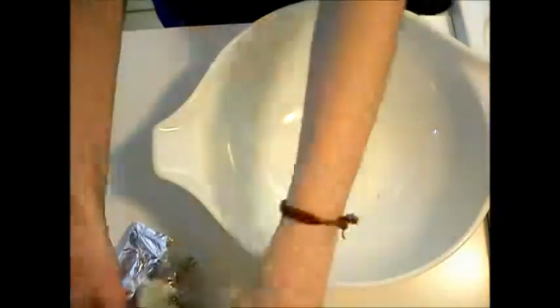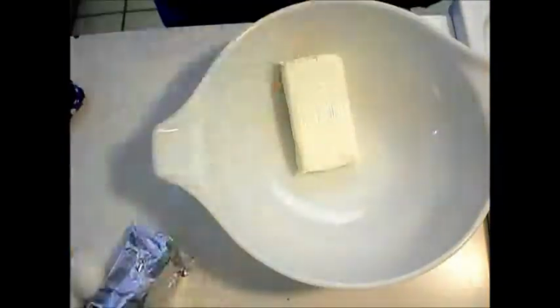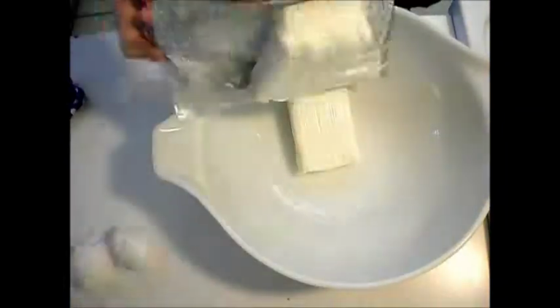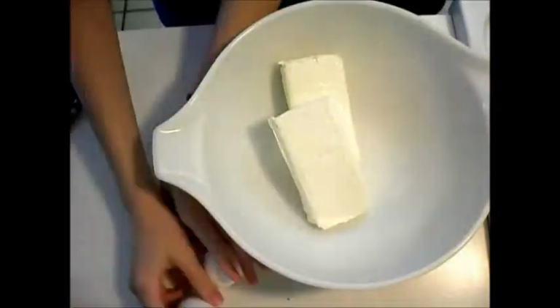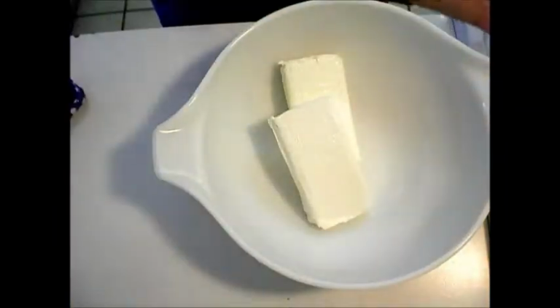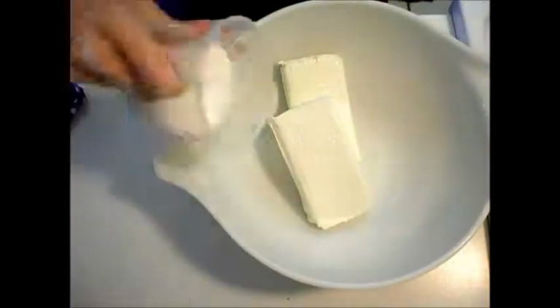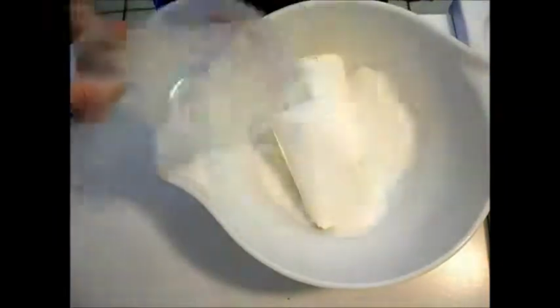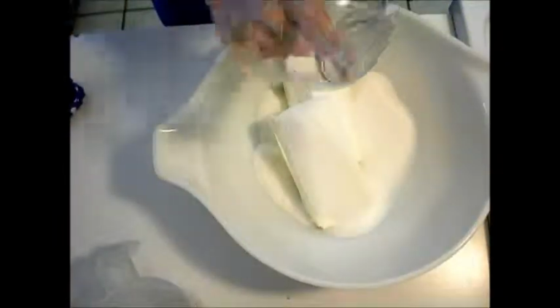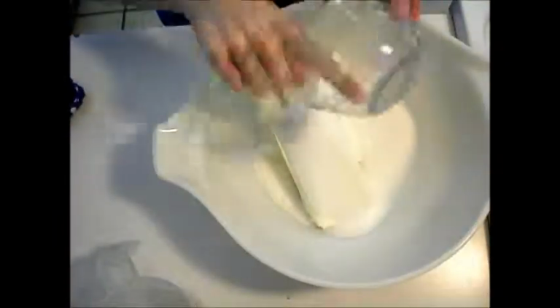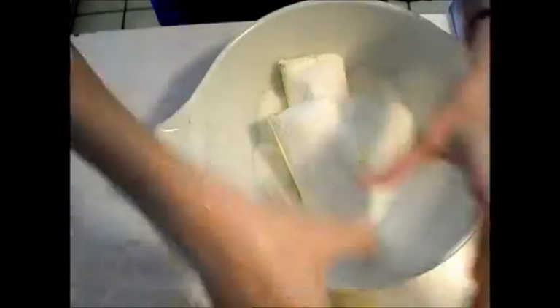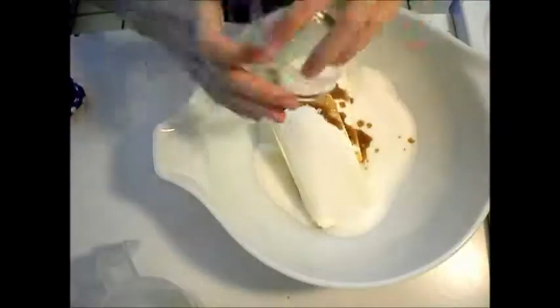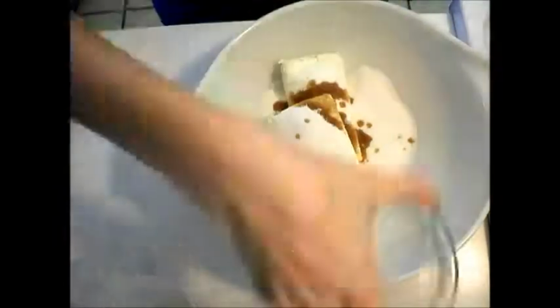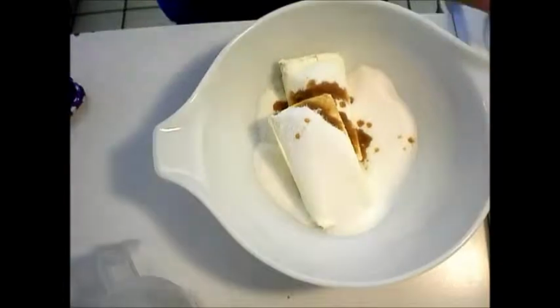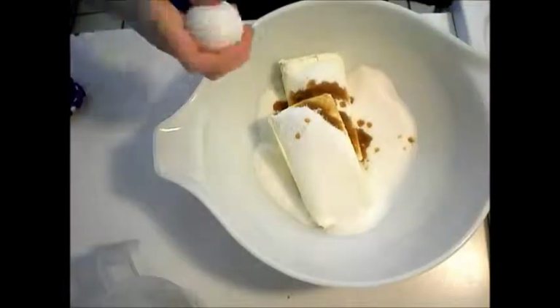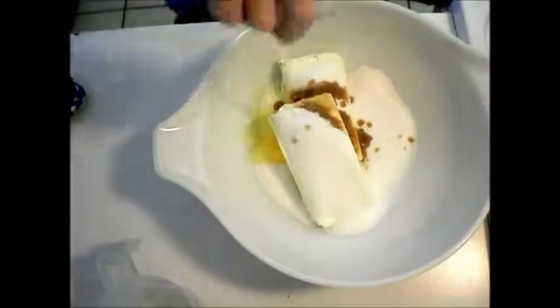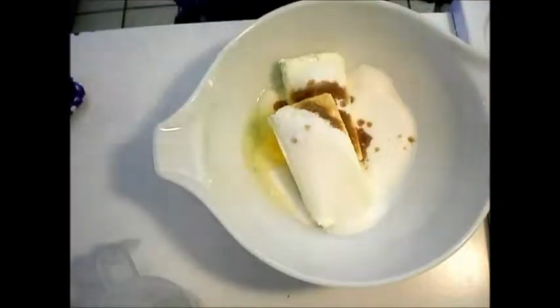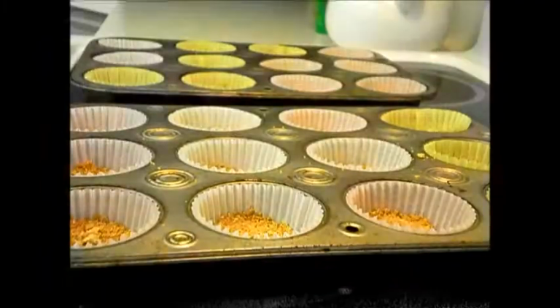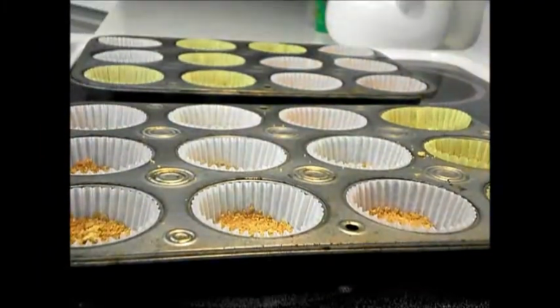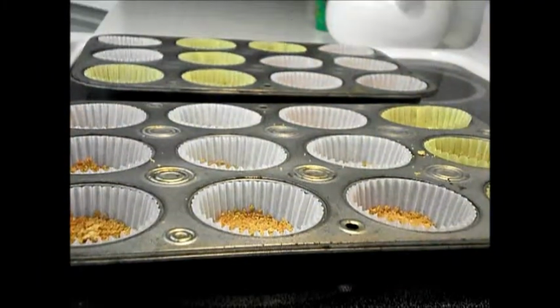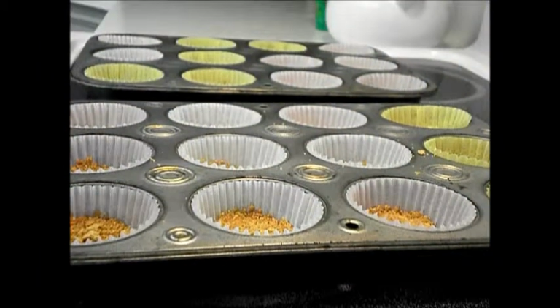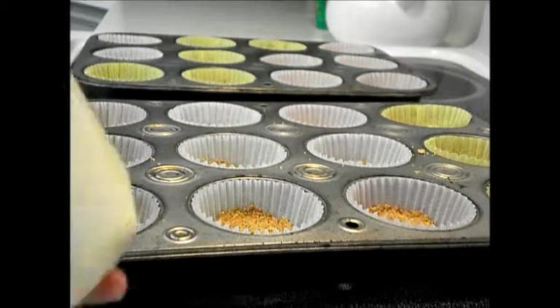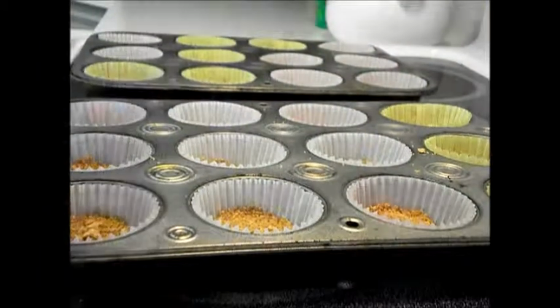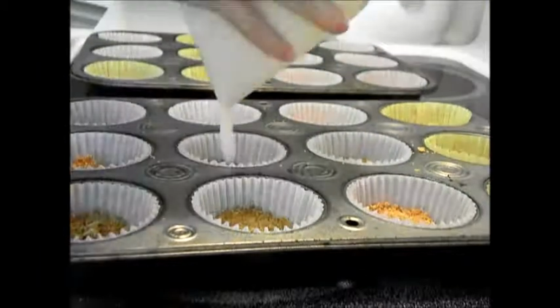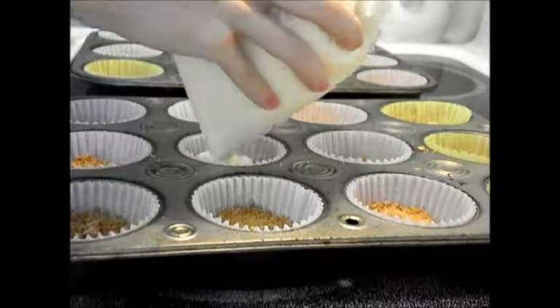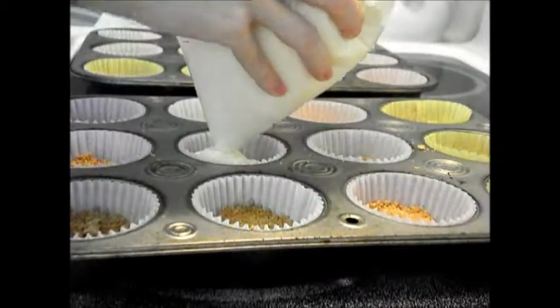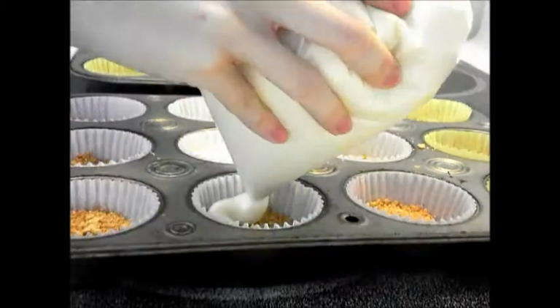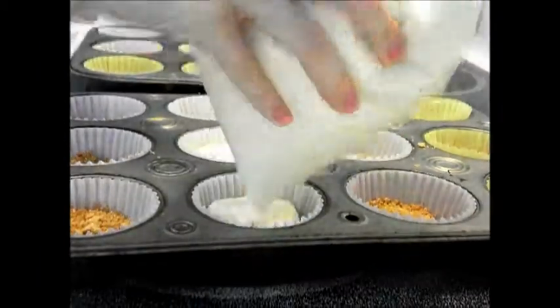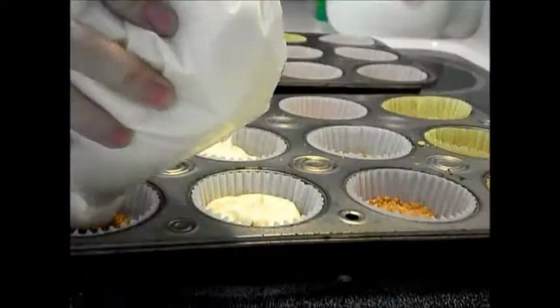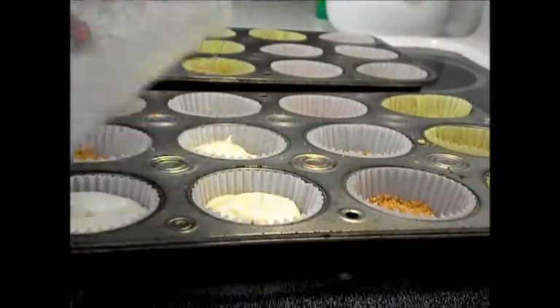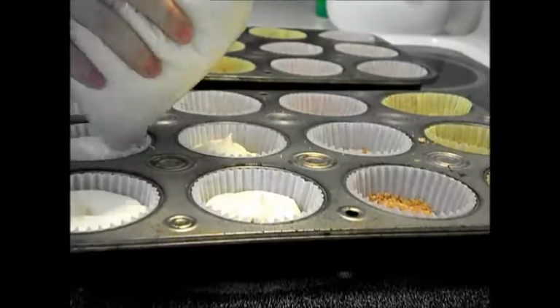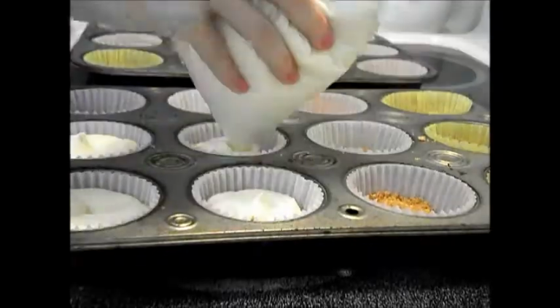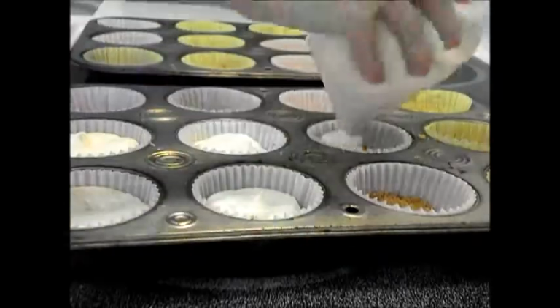Here the ingredients are dropped from a height where gravity holds them down conveniently in this bowl. Energy obtained from food is converted into mechanical energy in my arm, which allows me to pipe the batter.